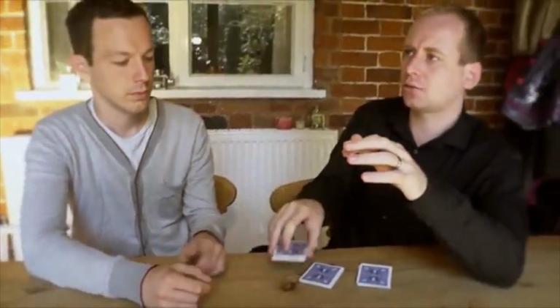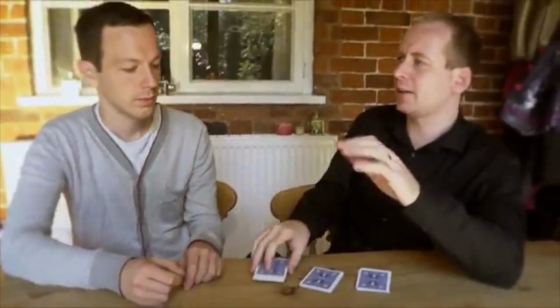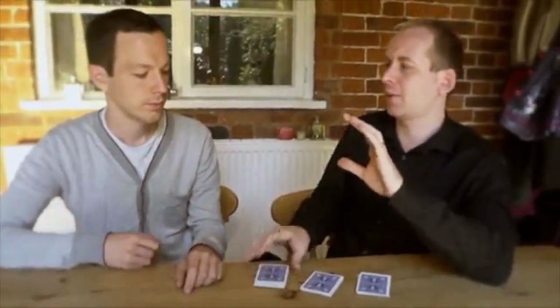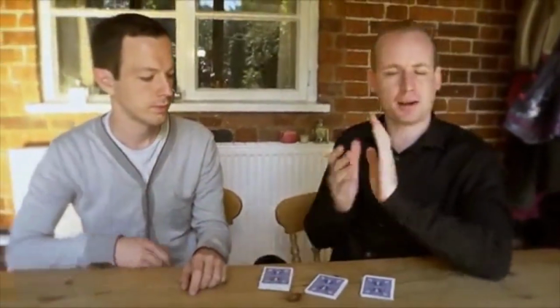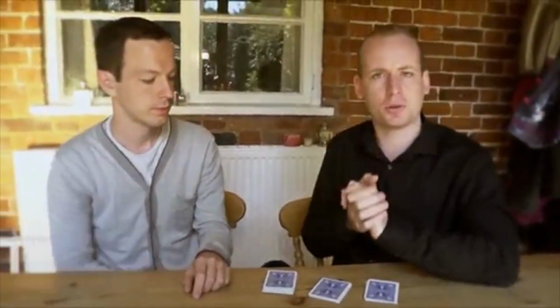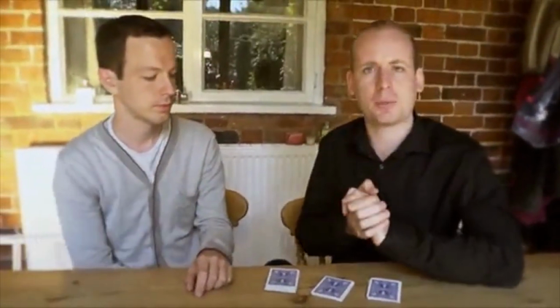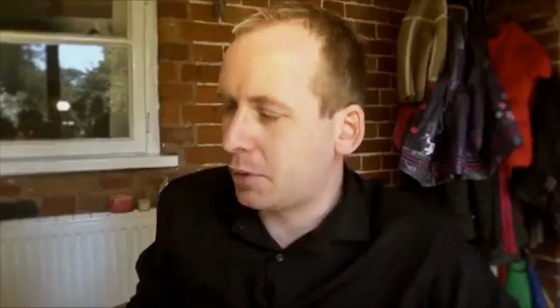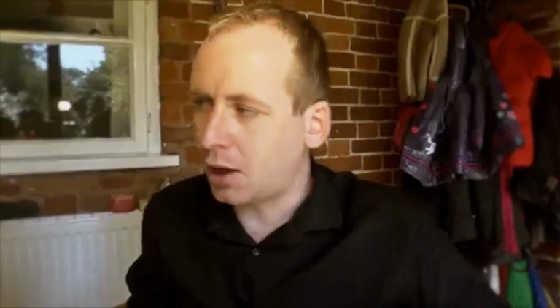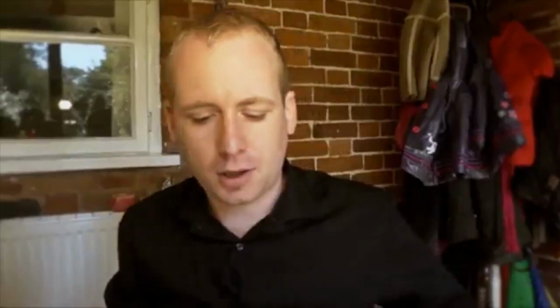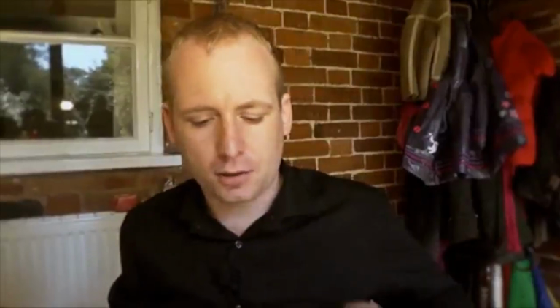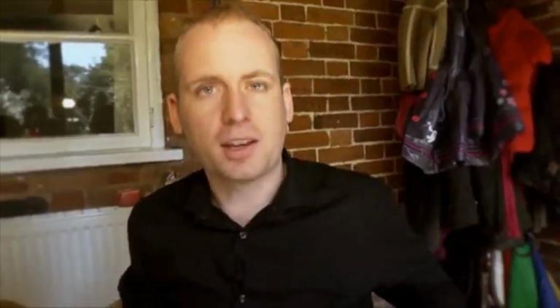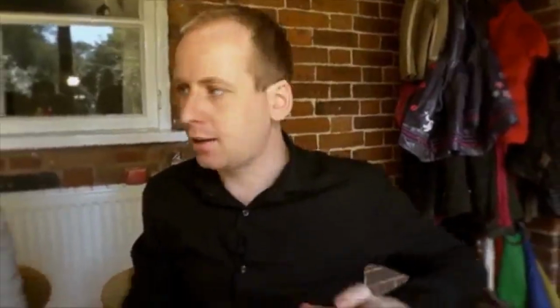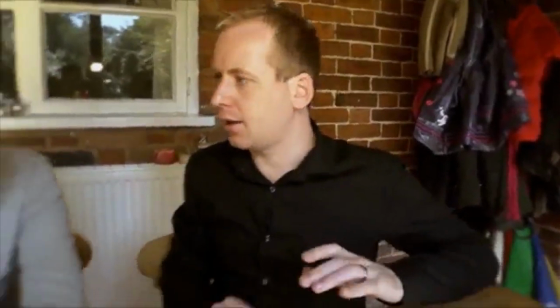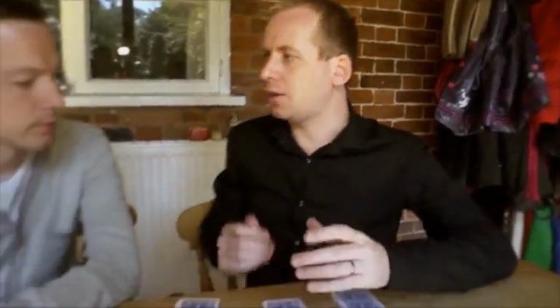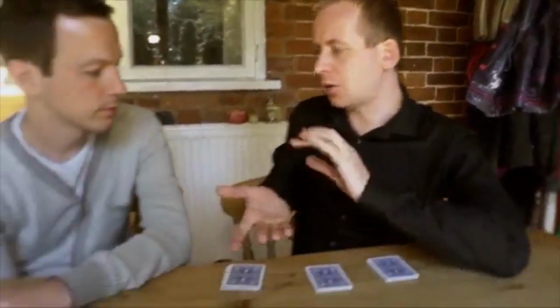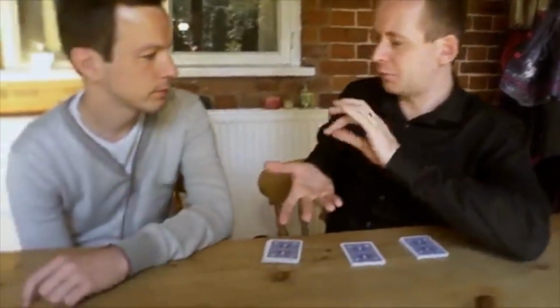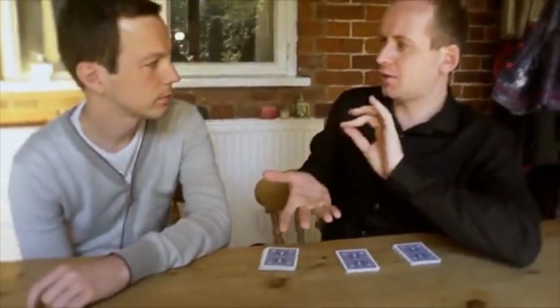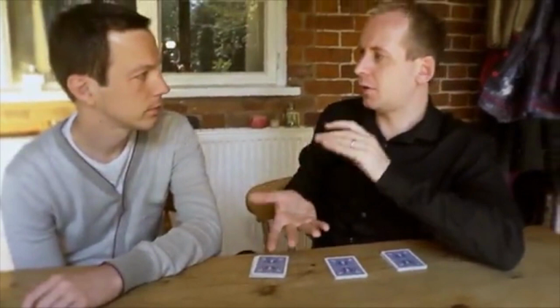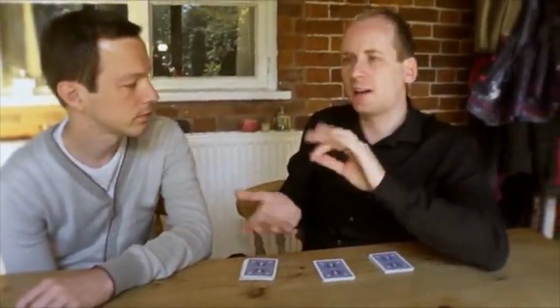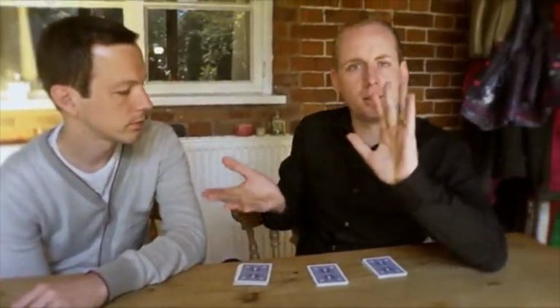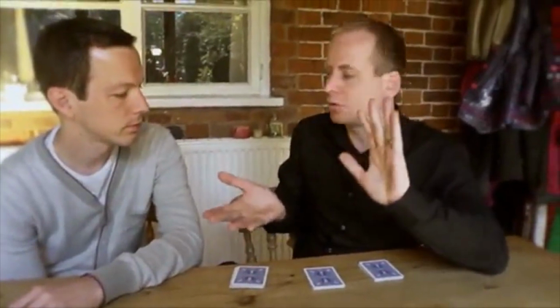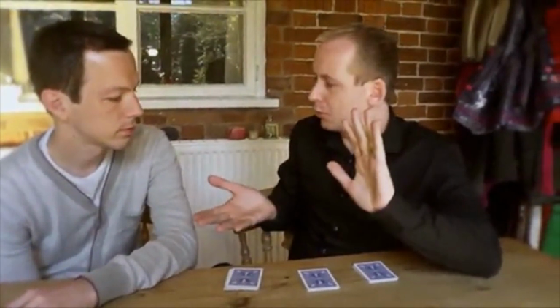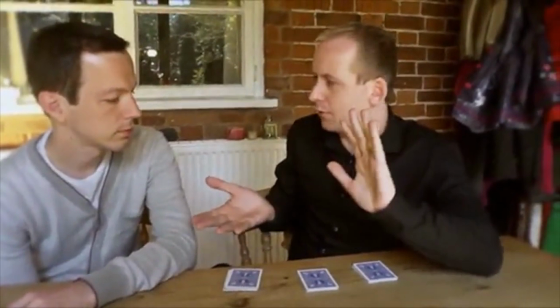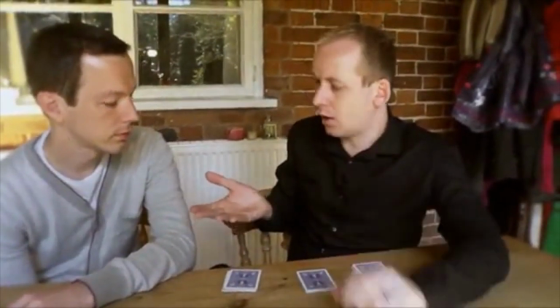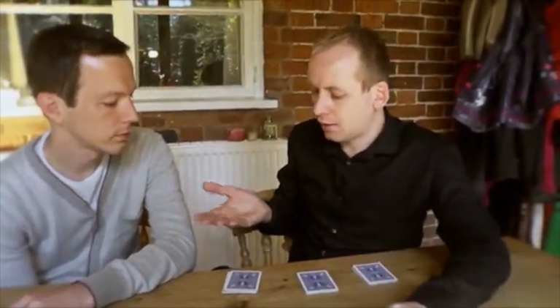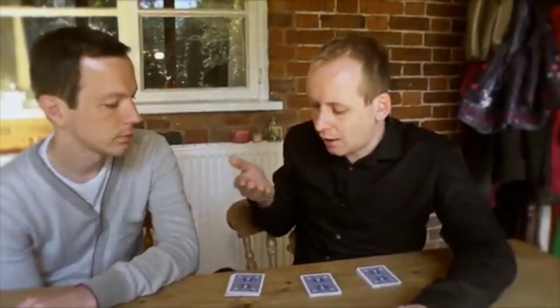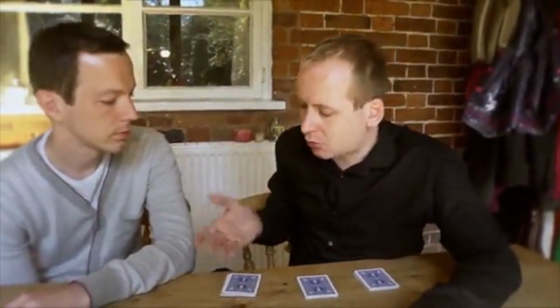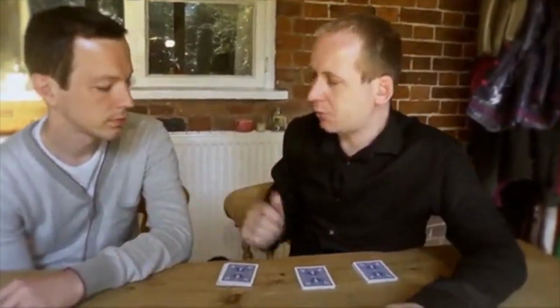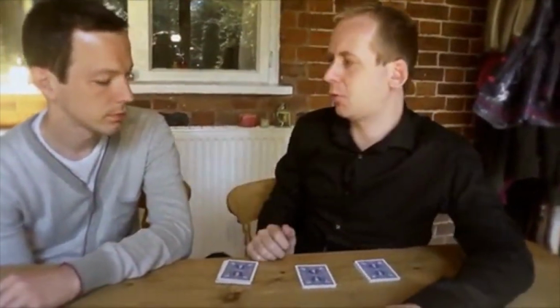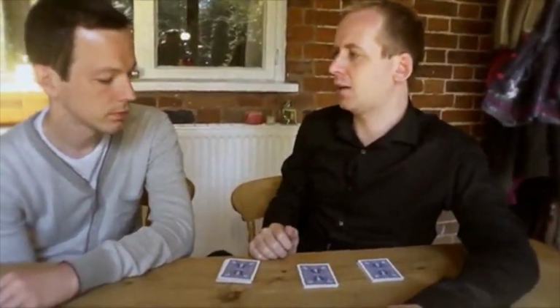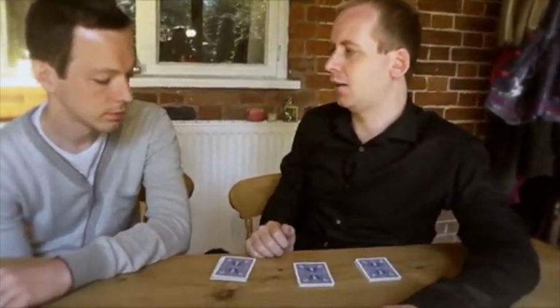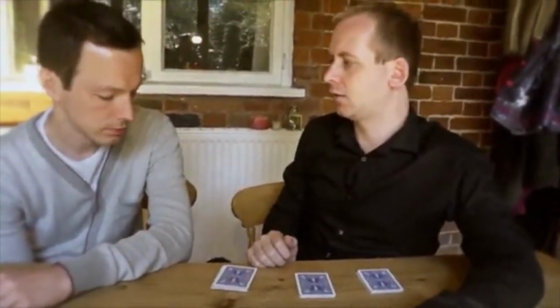So let's just recap exactly what's happened. You cut some cards off the deck, then you shuffled some cards into my hand and you stopped whenever you liked, and then you shuffled the remaining cards.